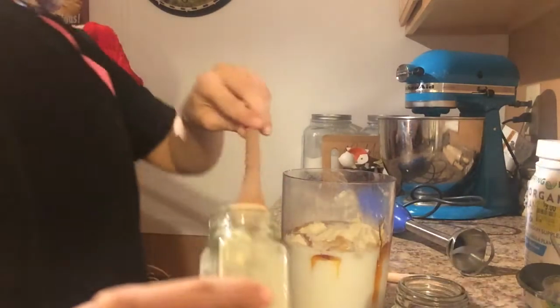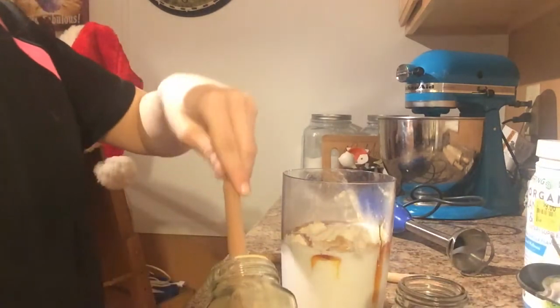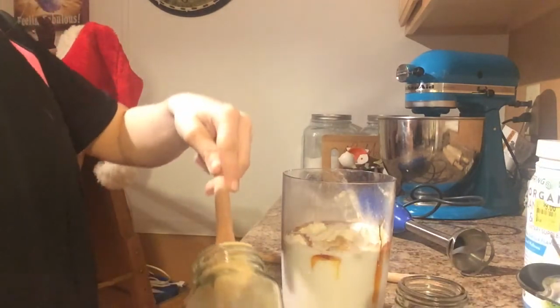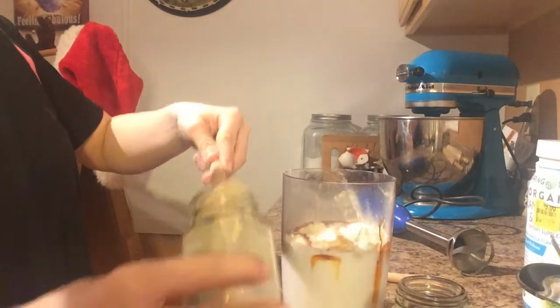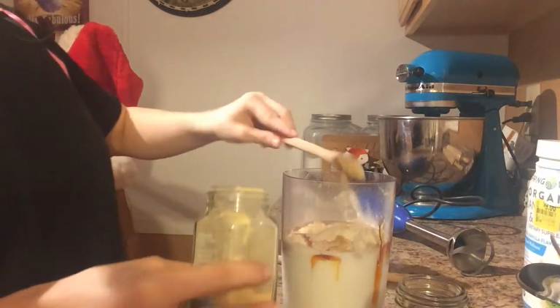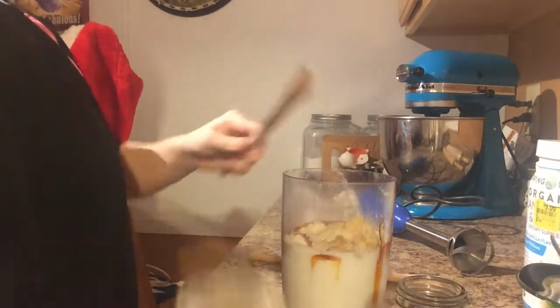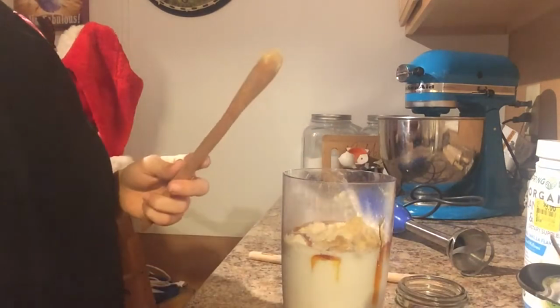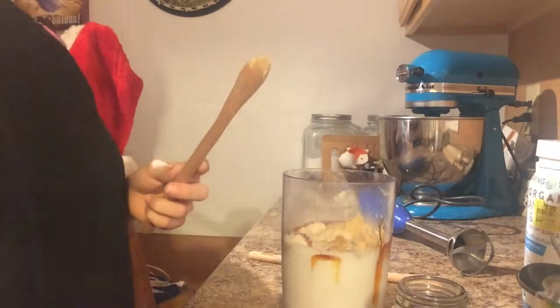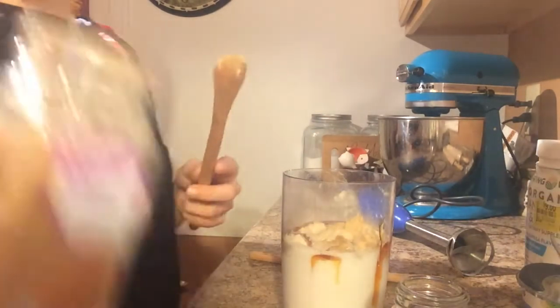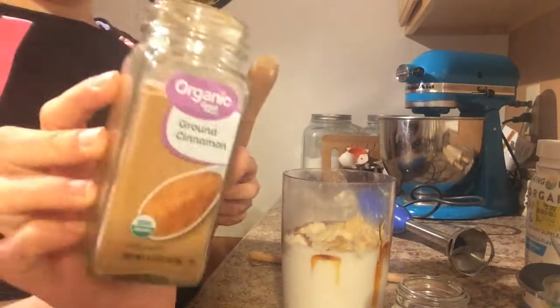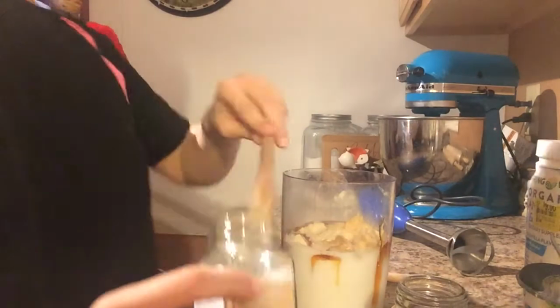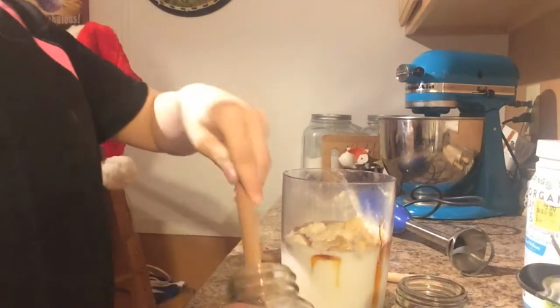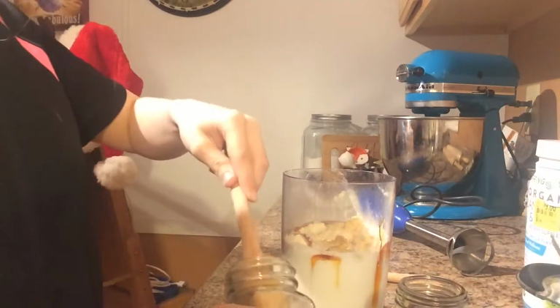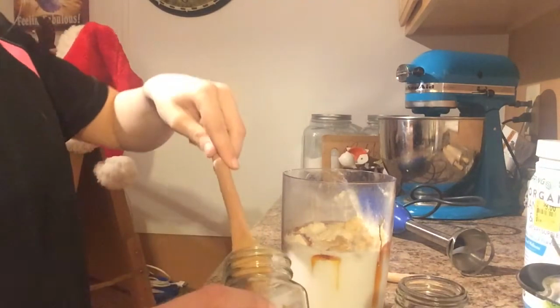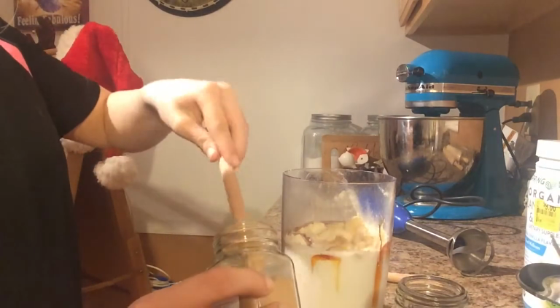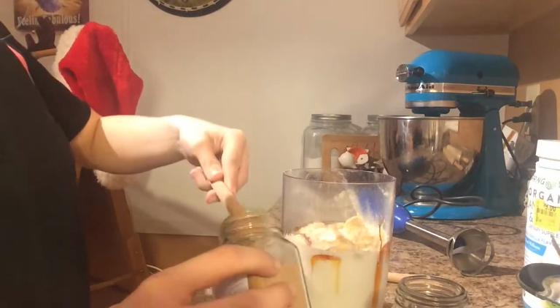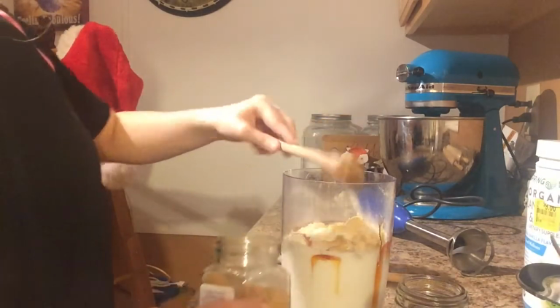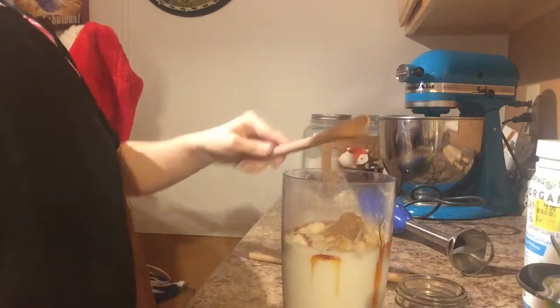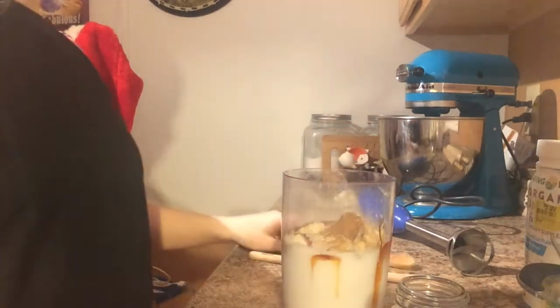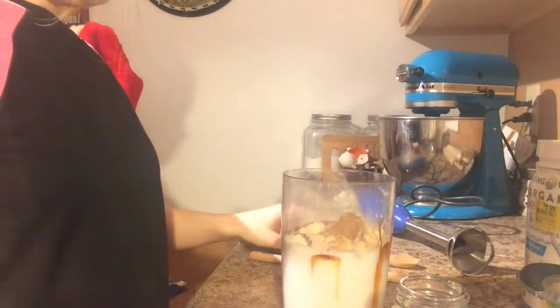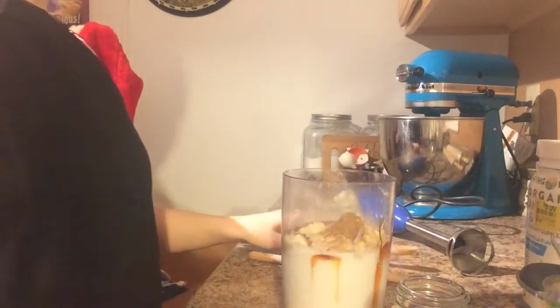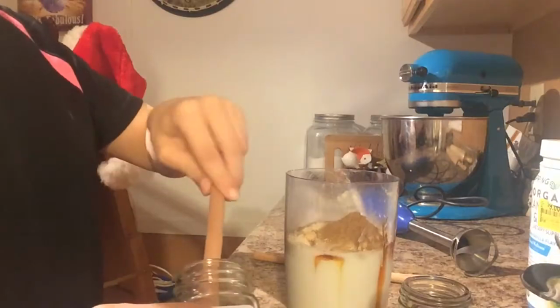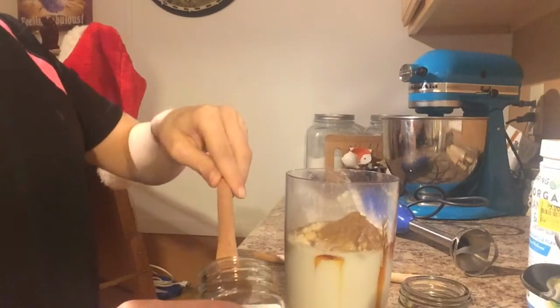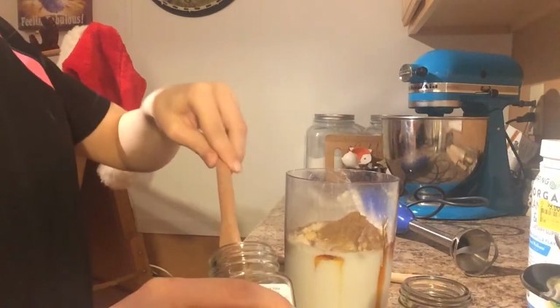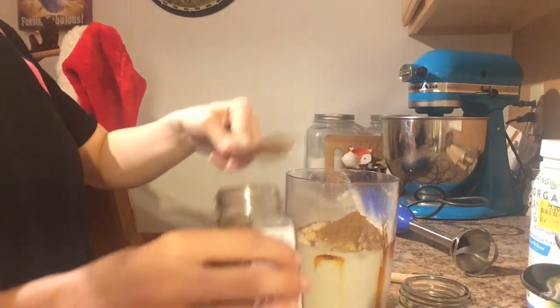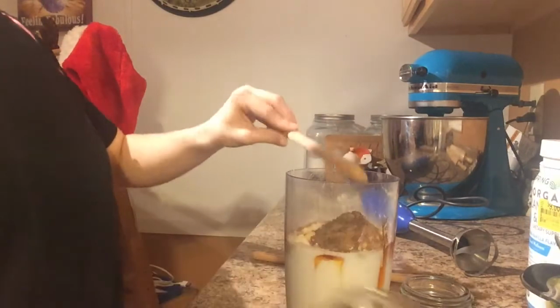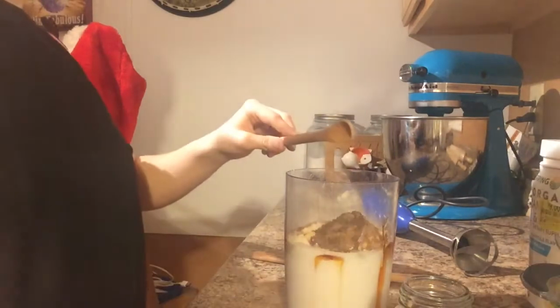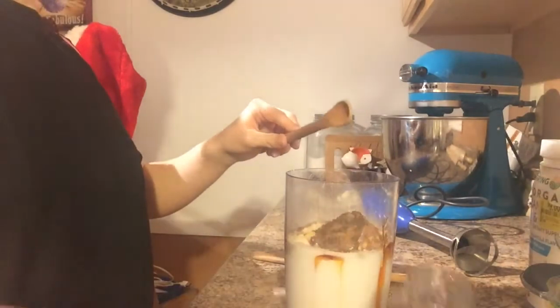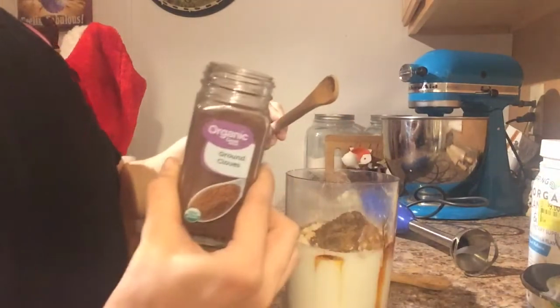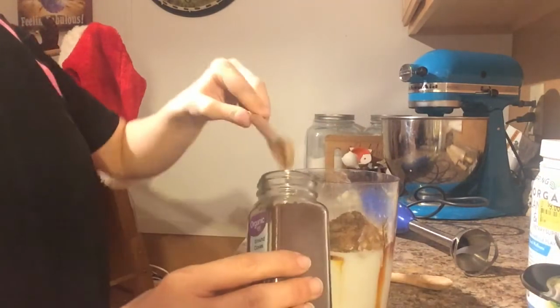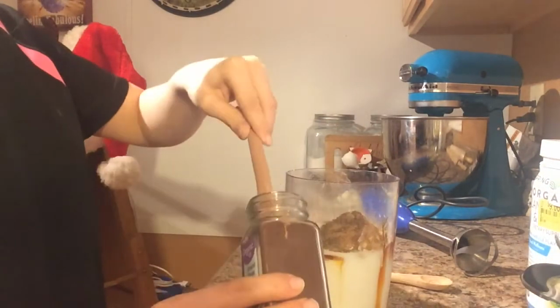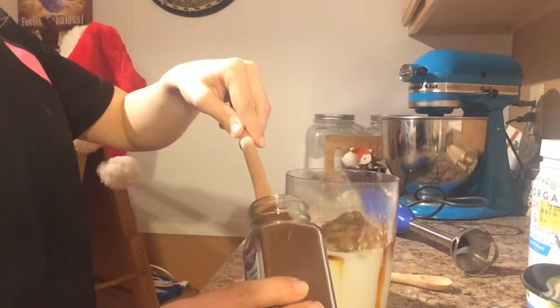You need to add about a fourth of a teaspoon of all the spices: ground ginger, cinnamon, allspice, and cloves.